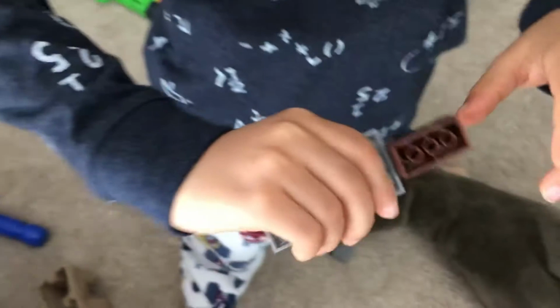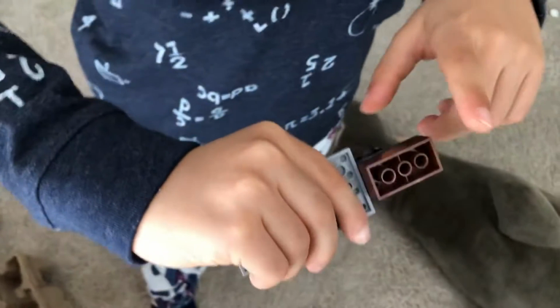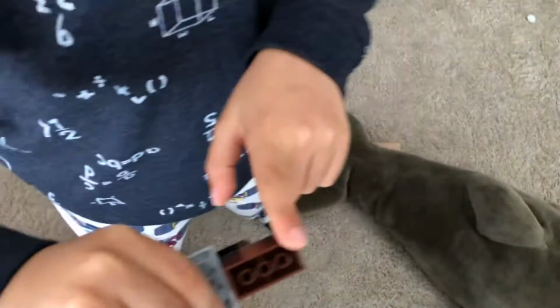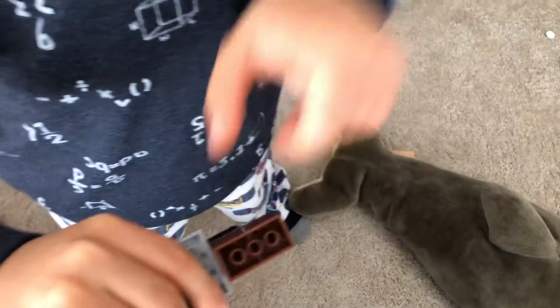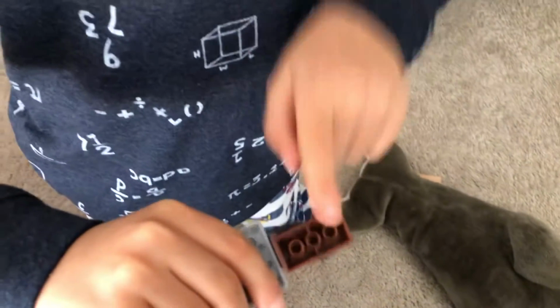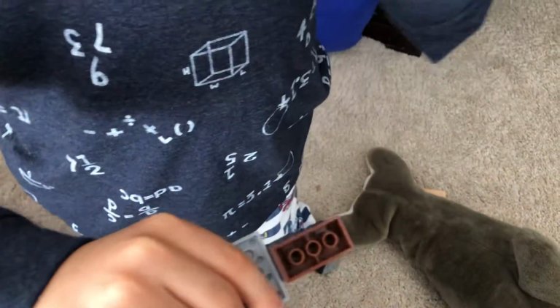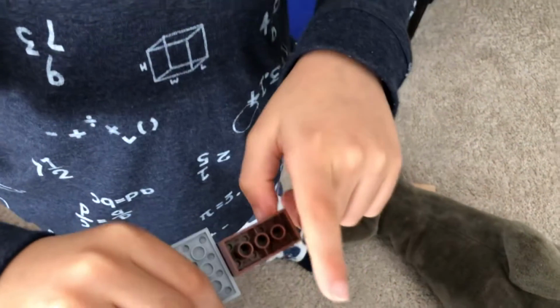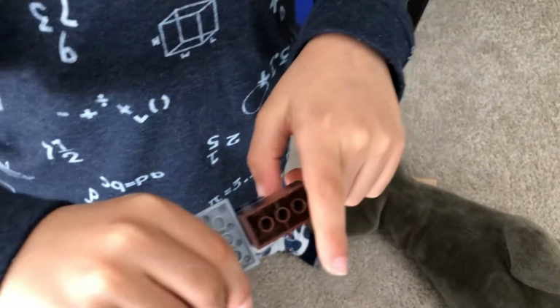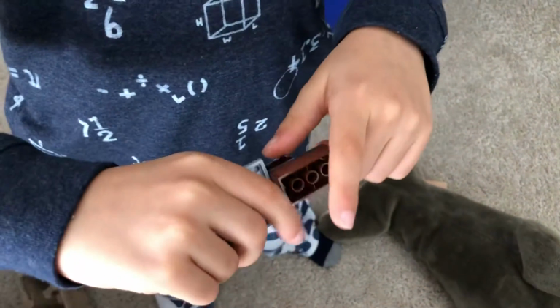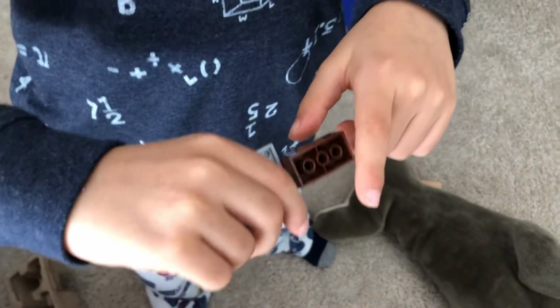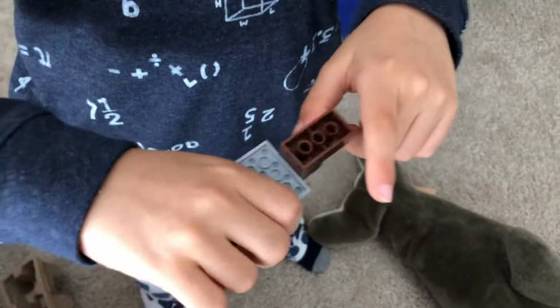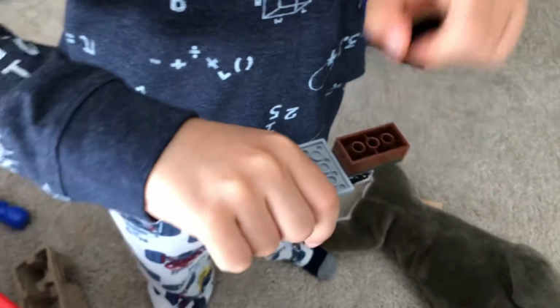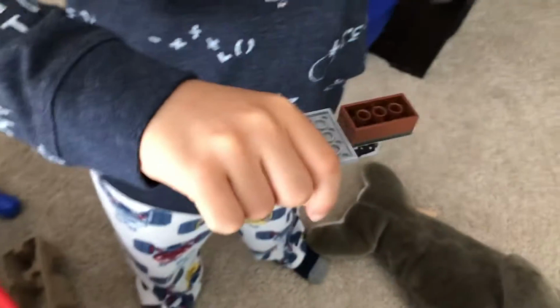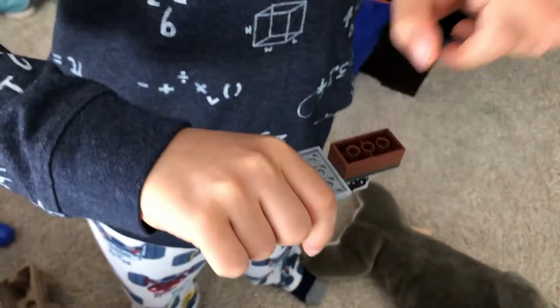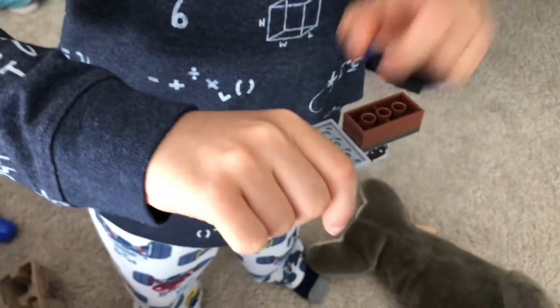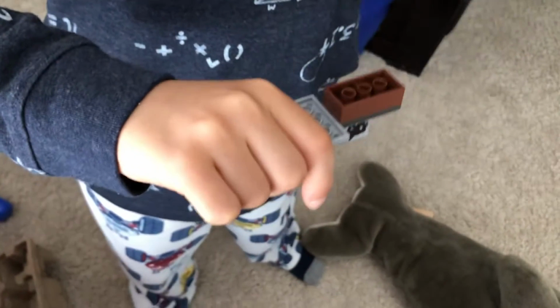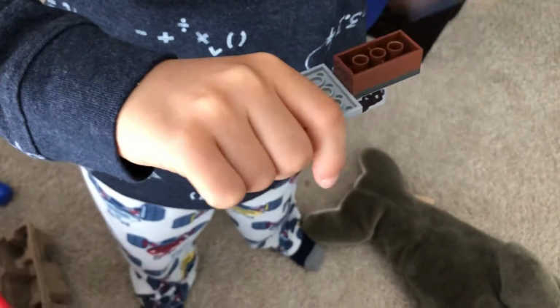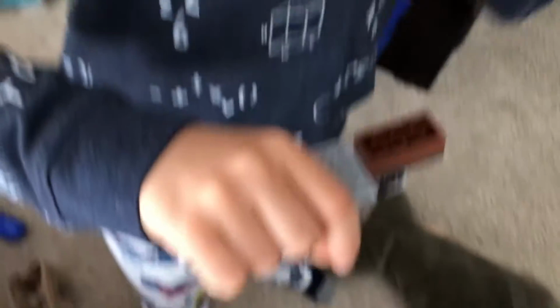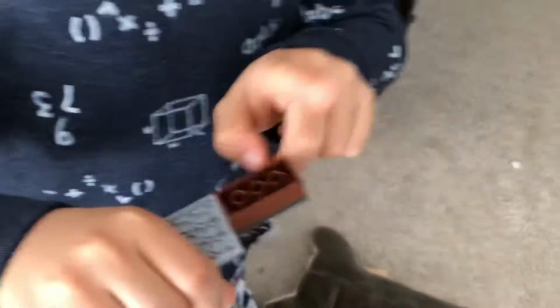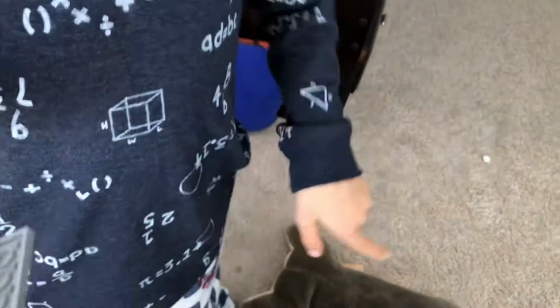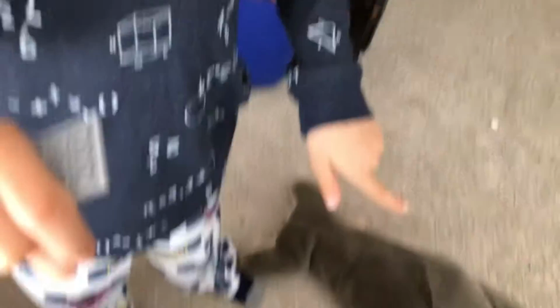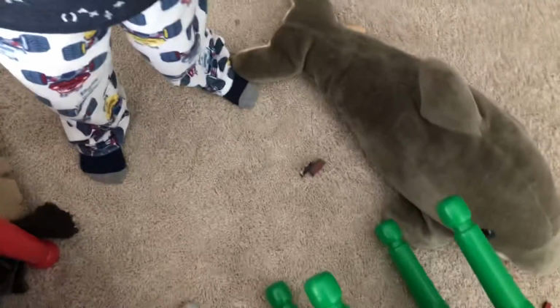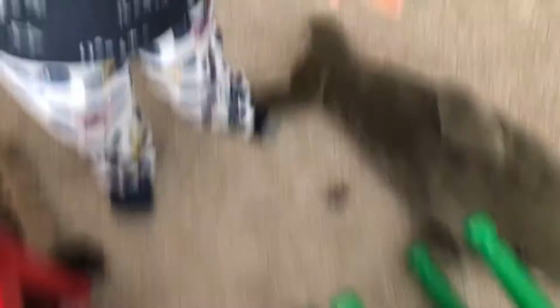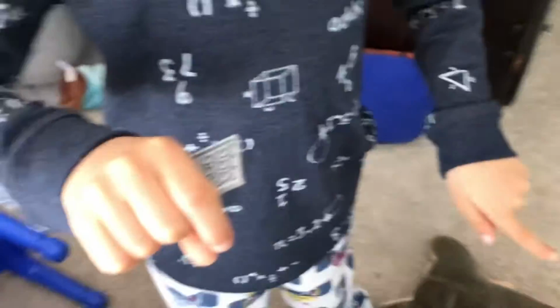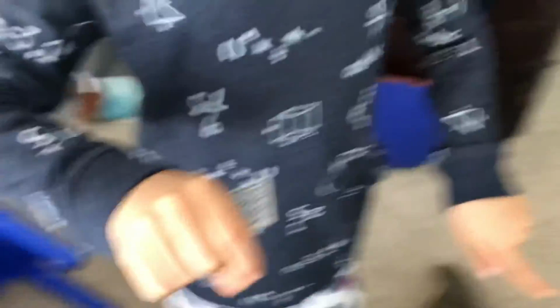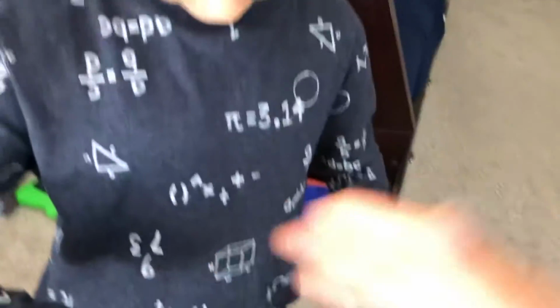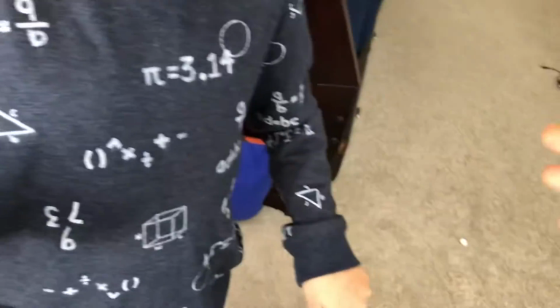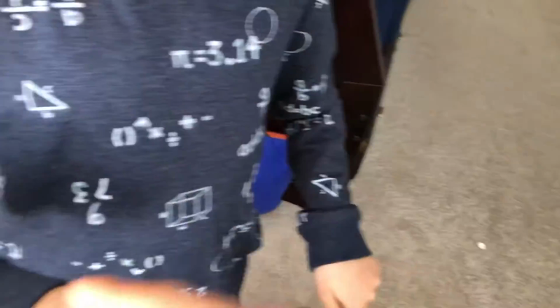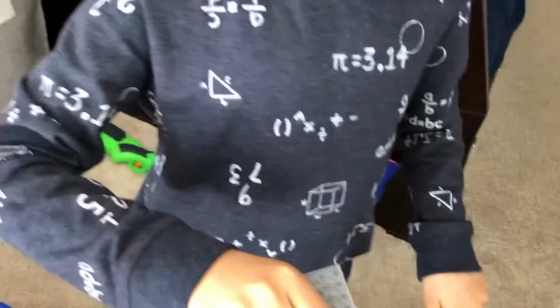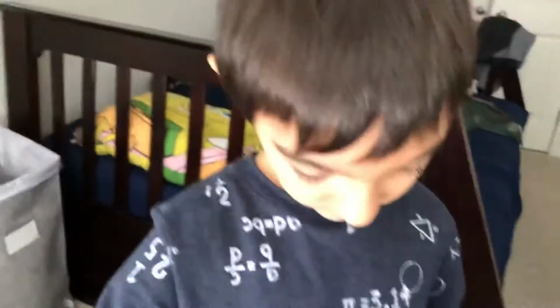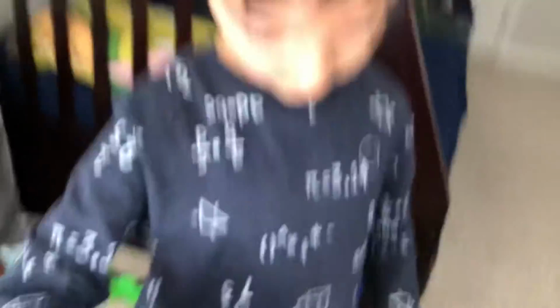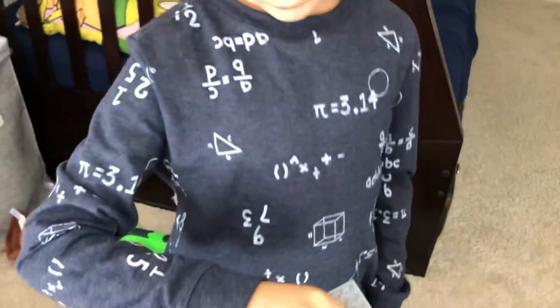So you hold it like this. Hold it like this. Two. One. Basically it's supposed to launch. I think you just have to hit it with more force.